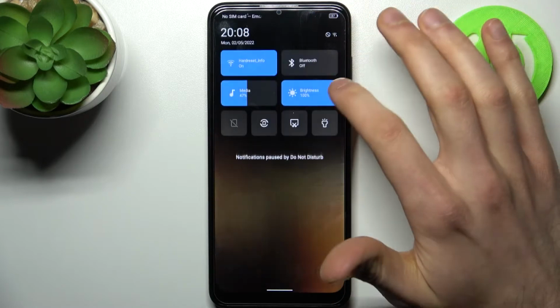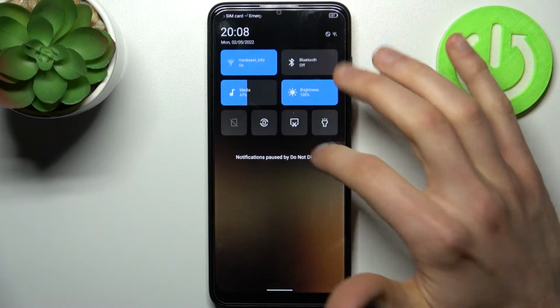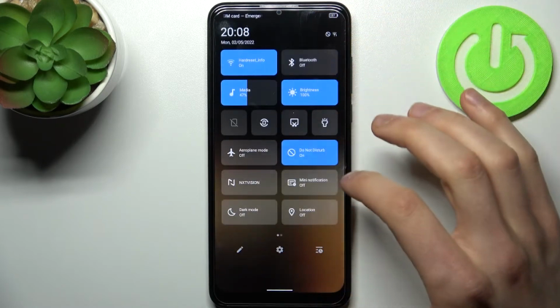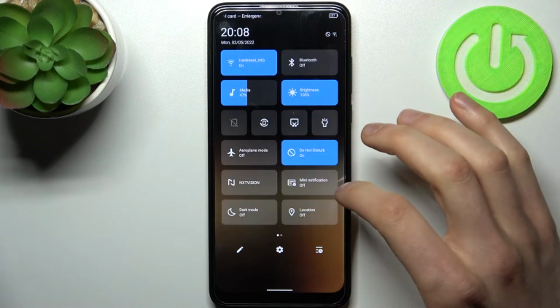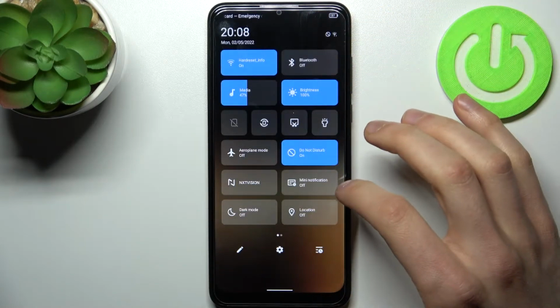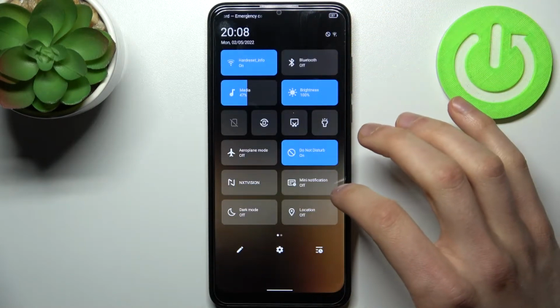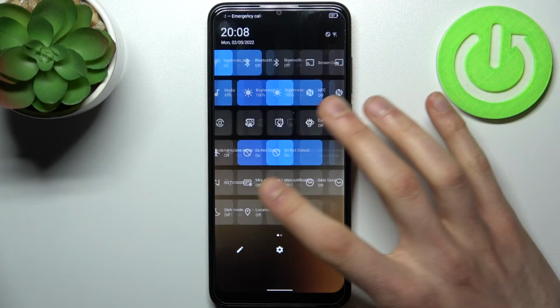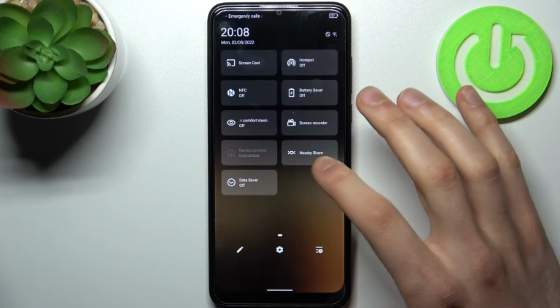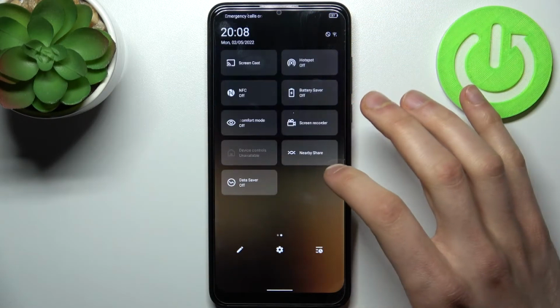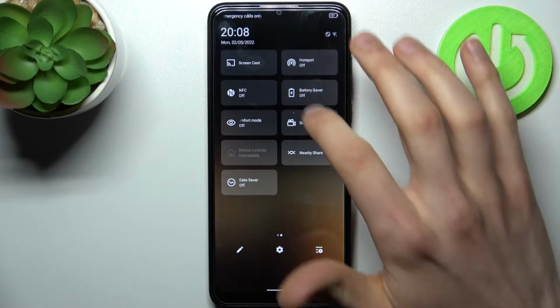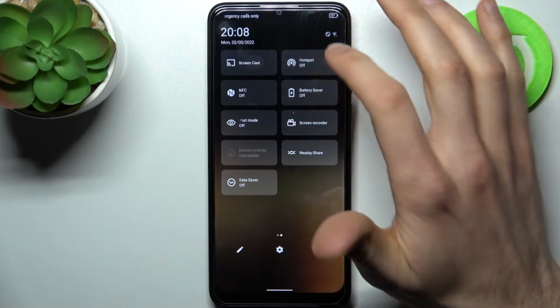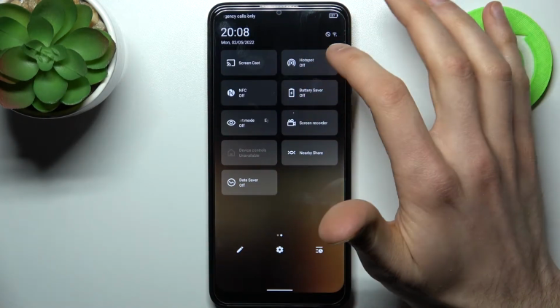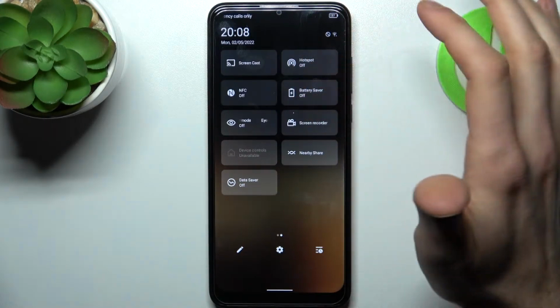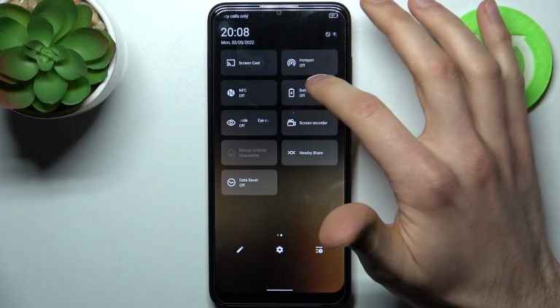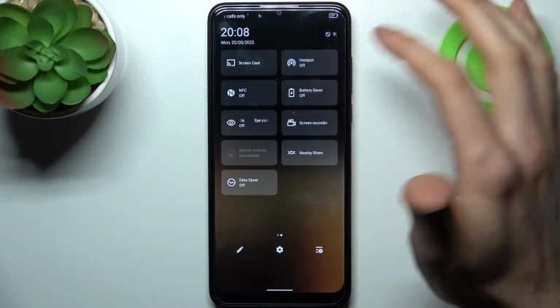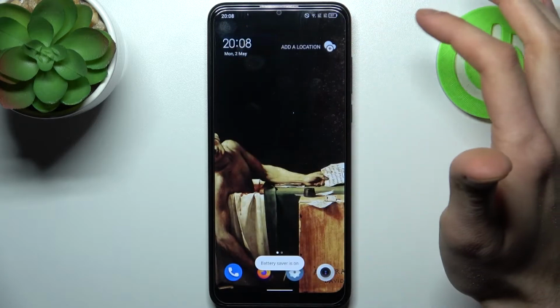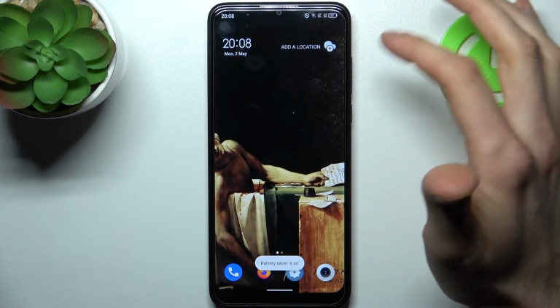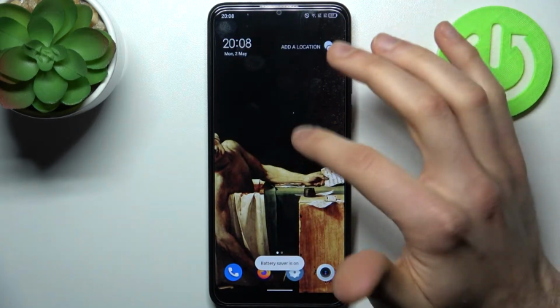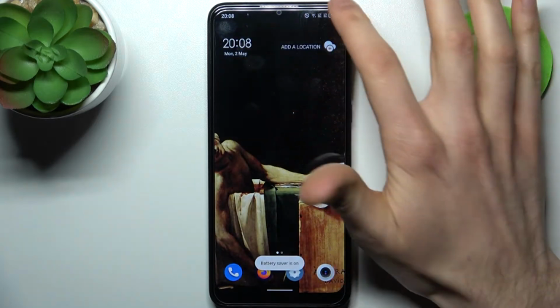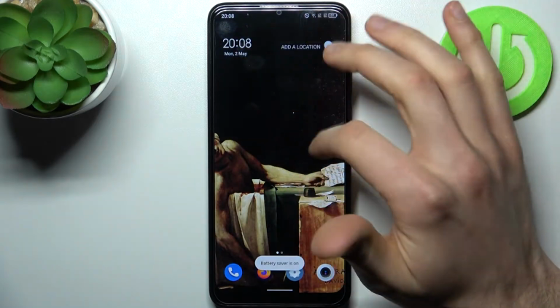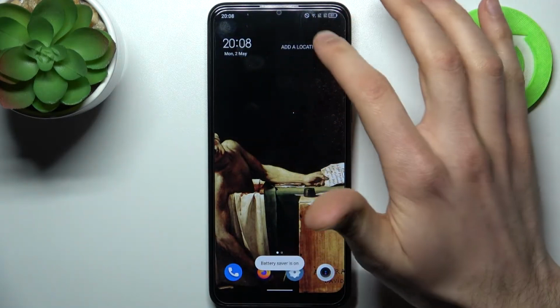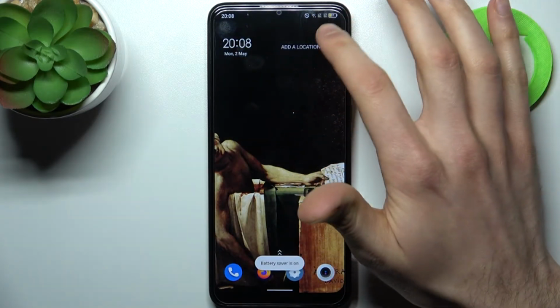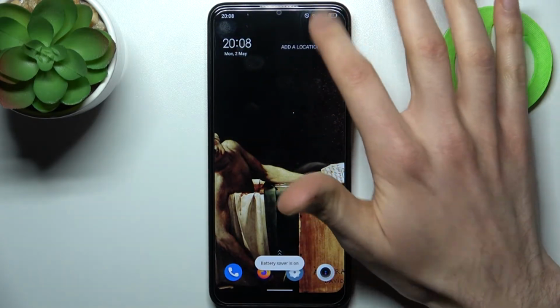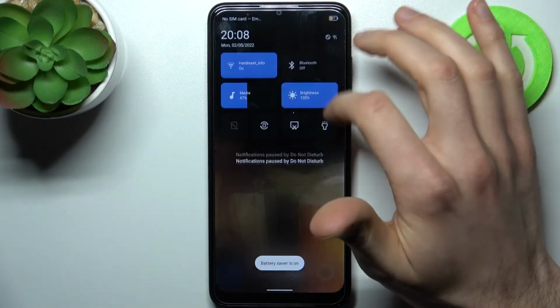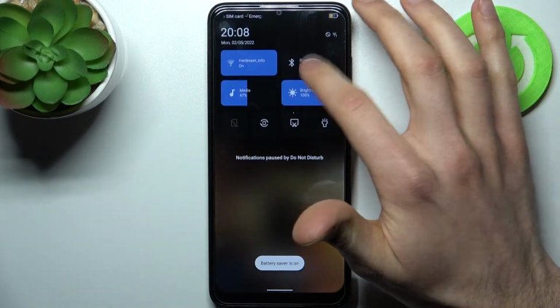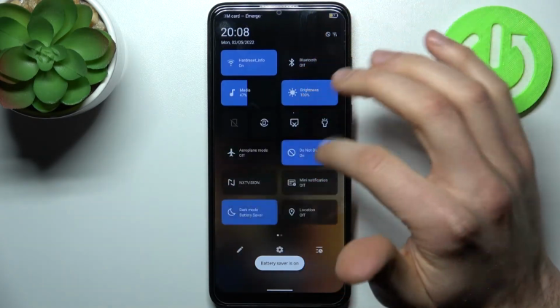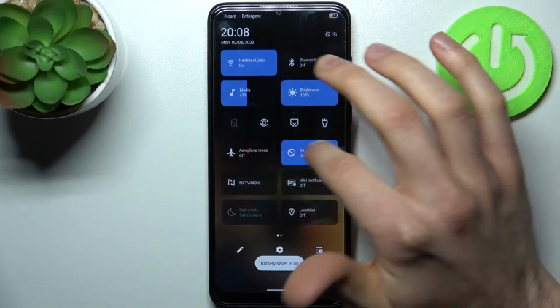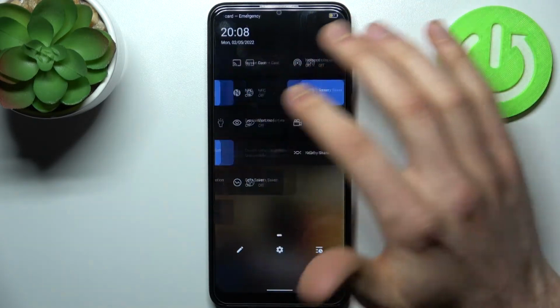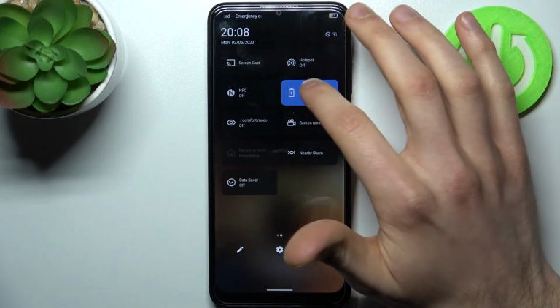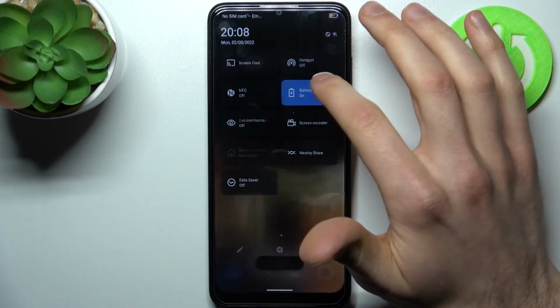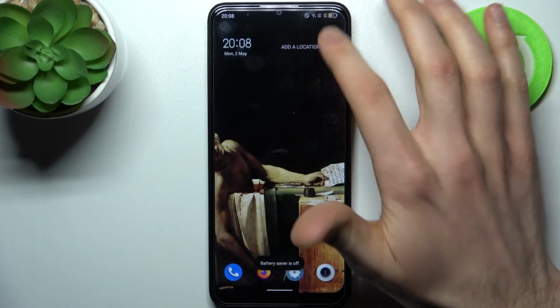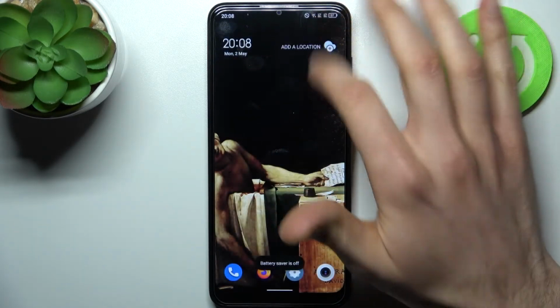Firstly, go to the upper bar and here you can find the button battery saver. By tapping it once you can switch this mode, and by holding your finger on it you can access some of its settings.